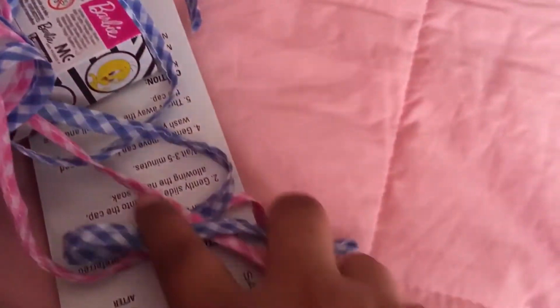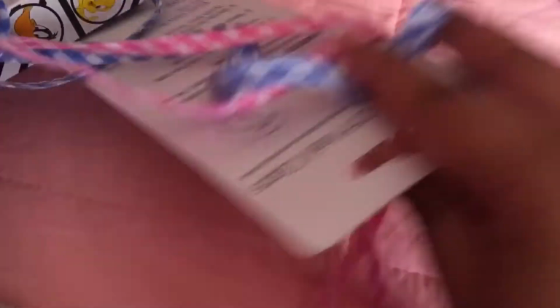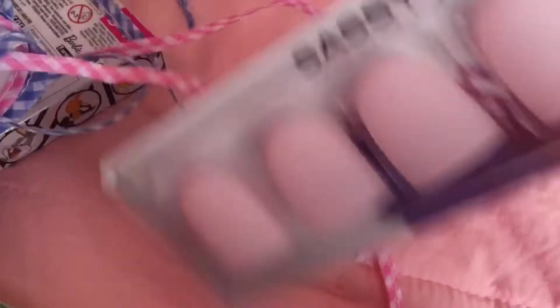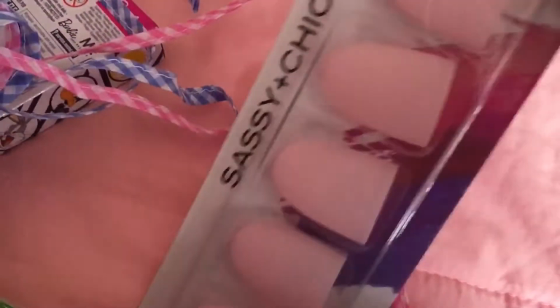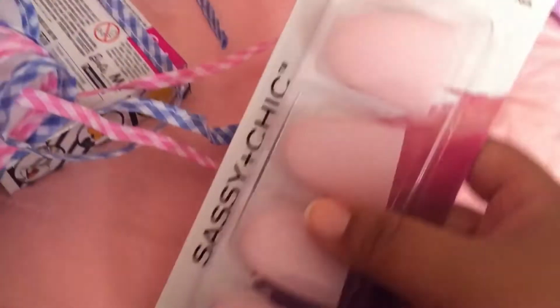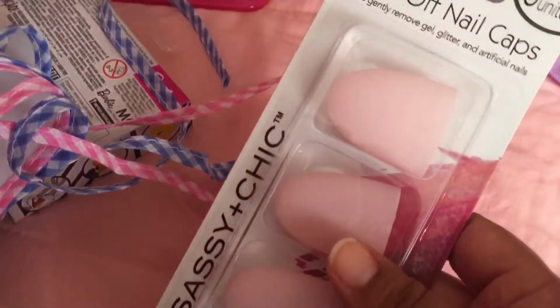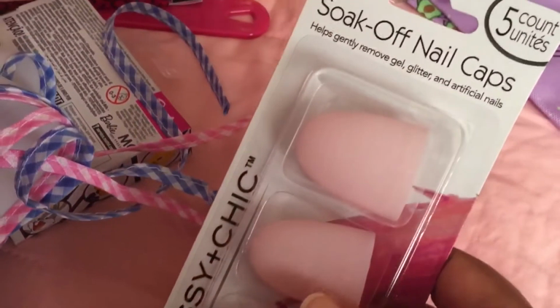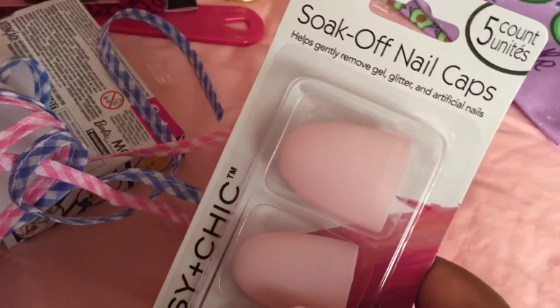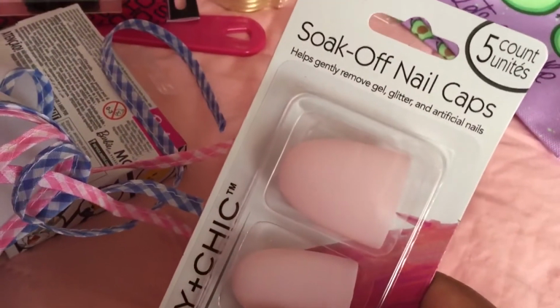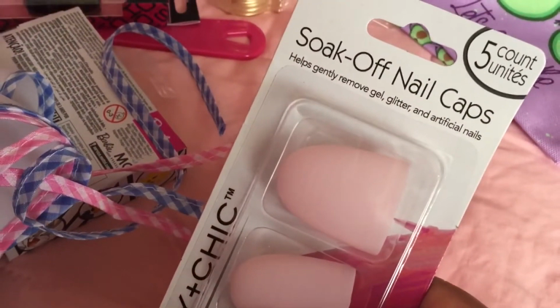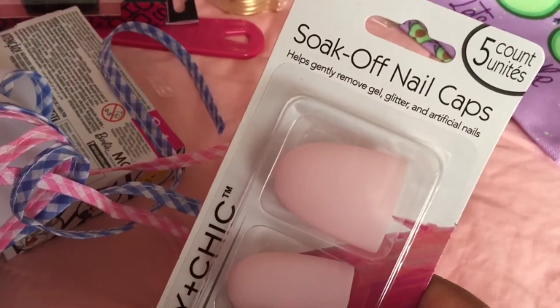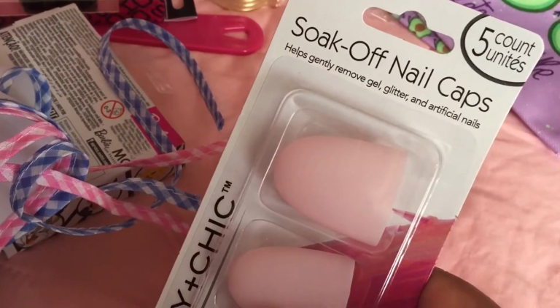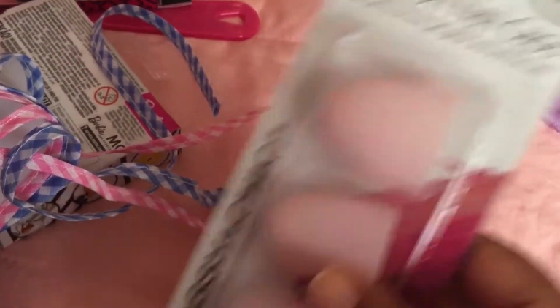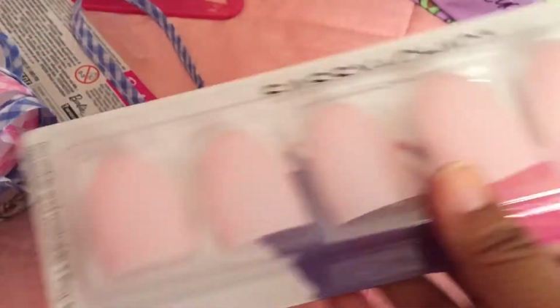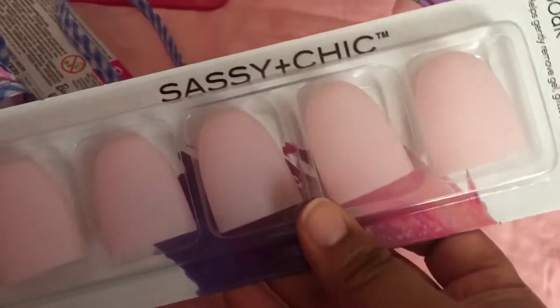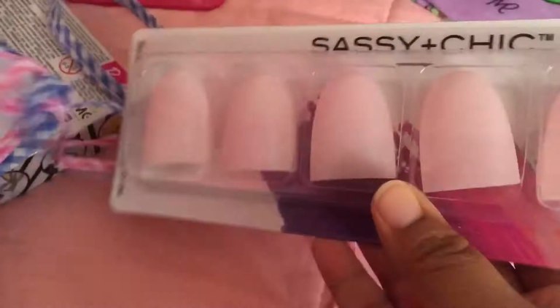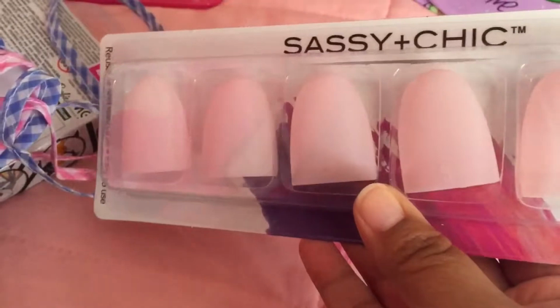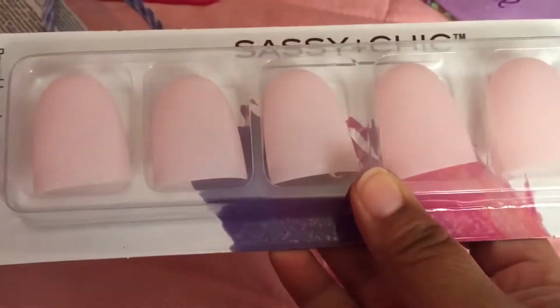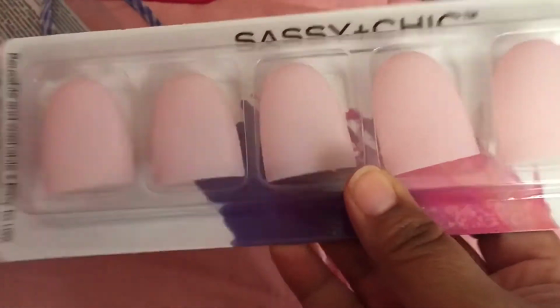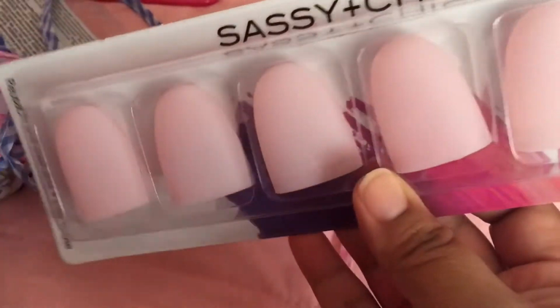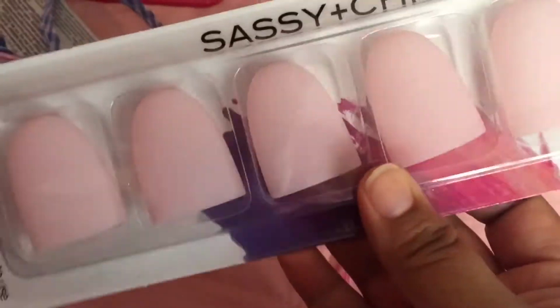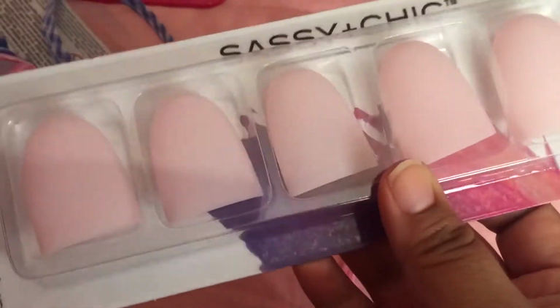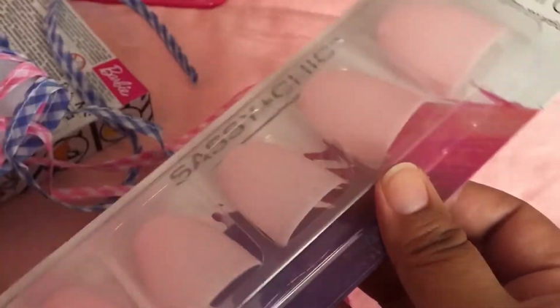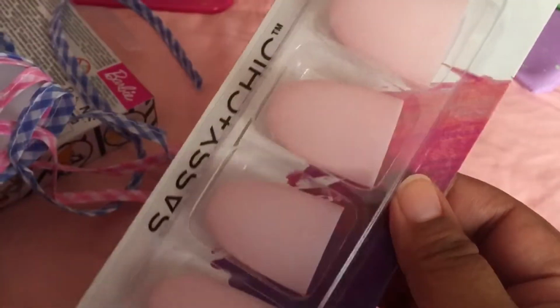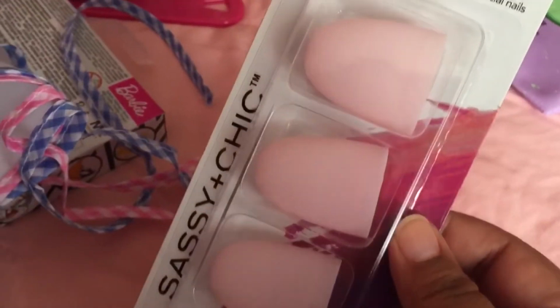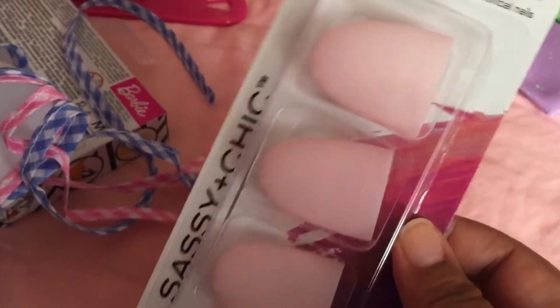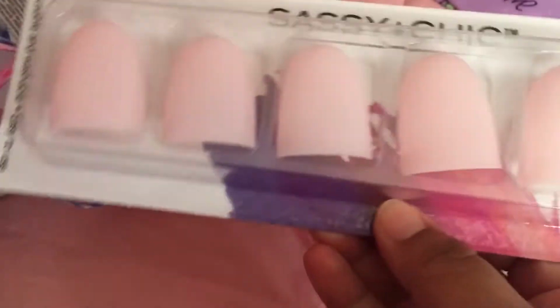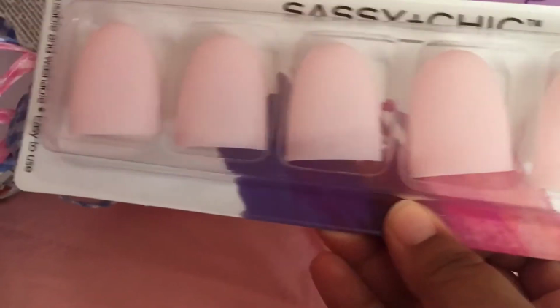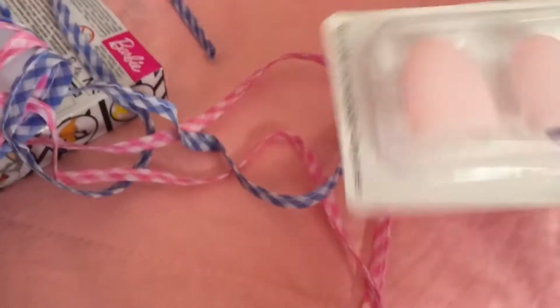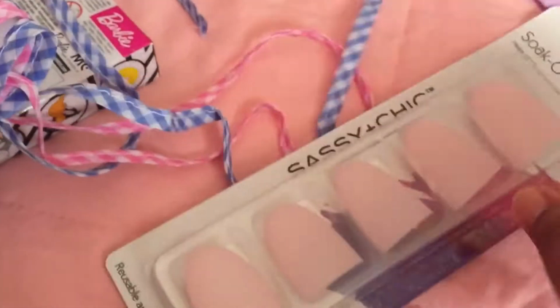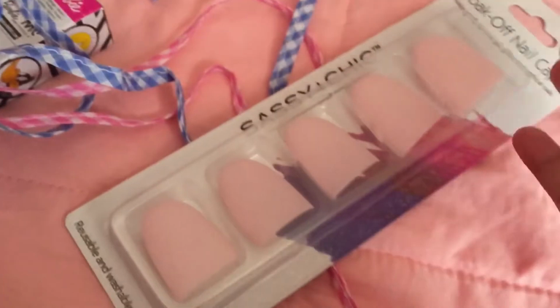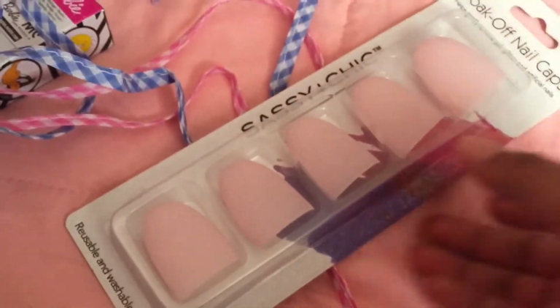And then I got the Sassy and Cheek Soak Off nail caps. If any of you have tried these already, let me know how they work and how they perform.